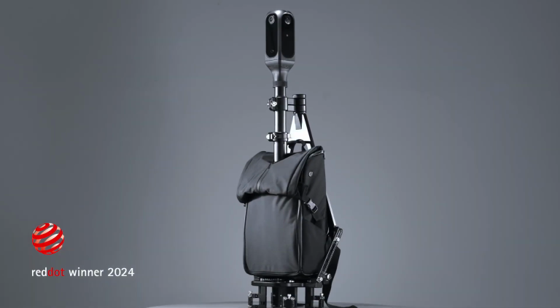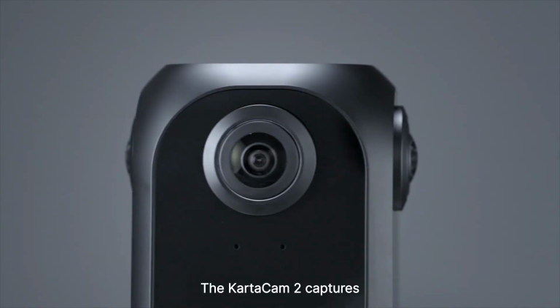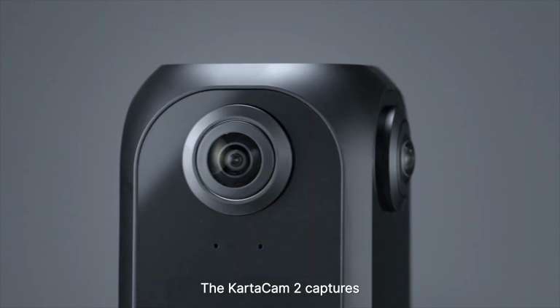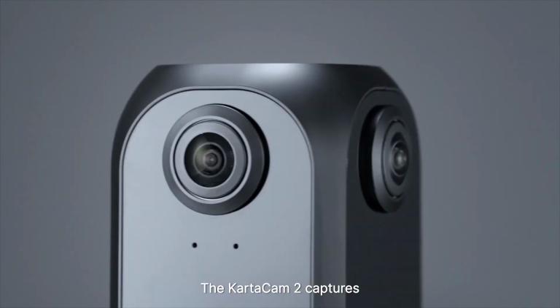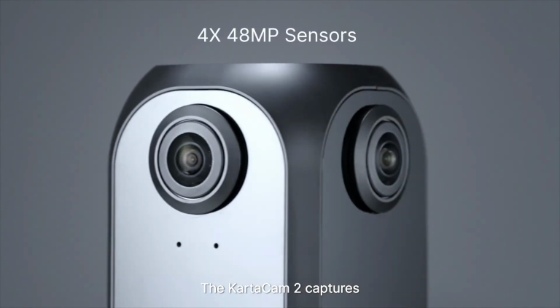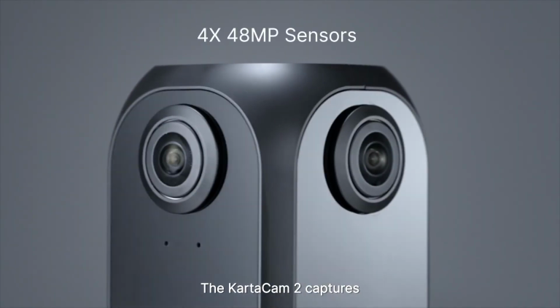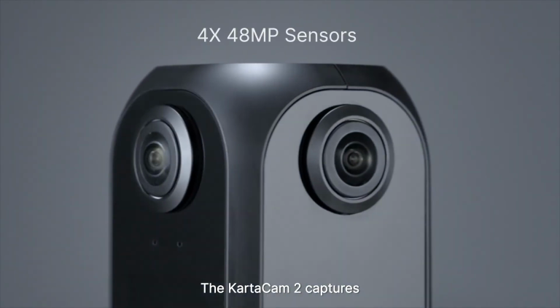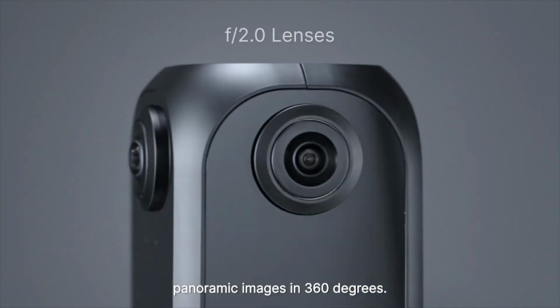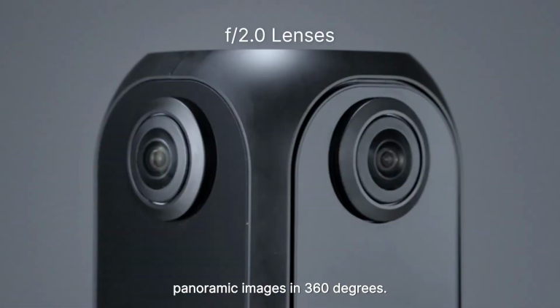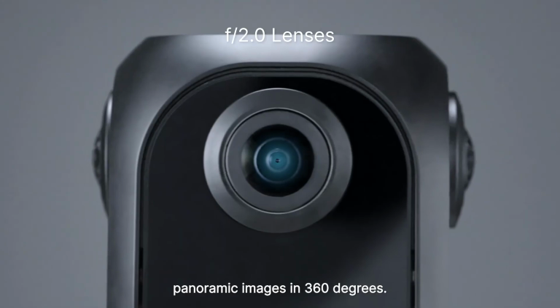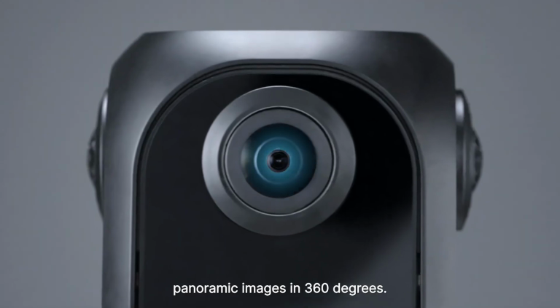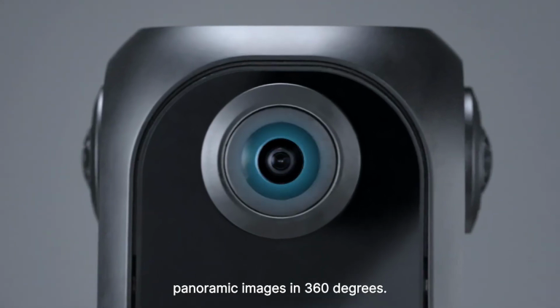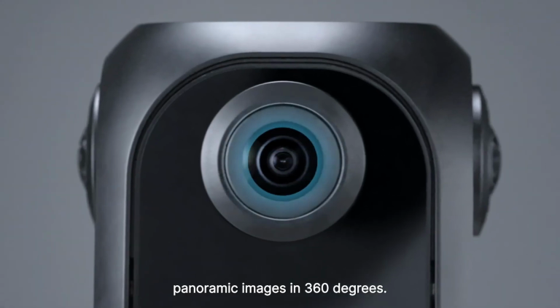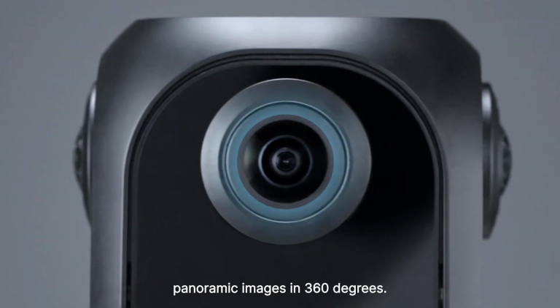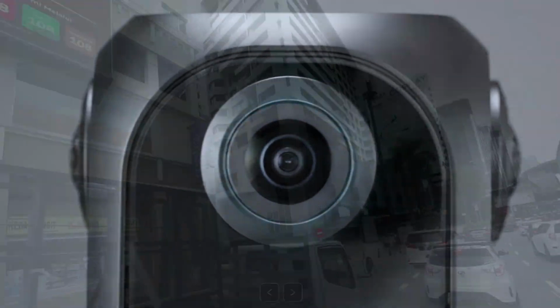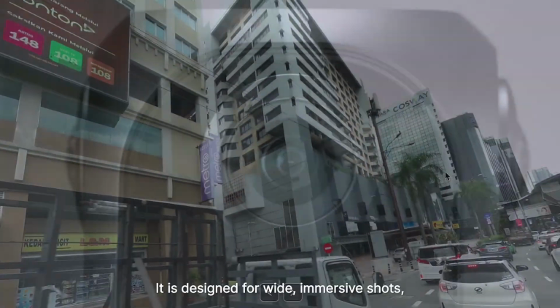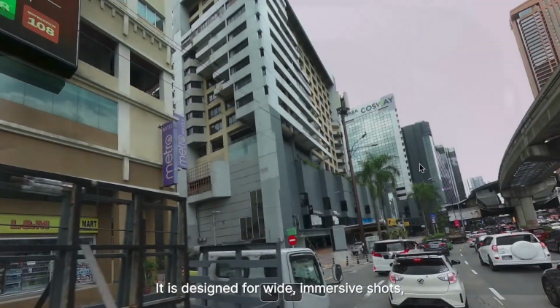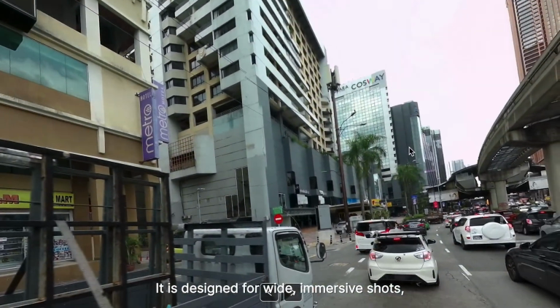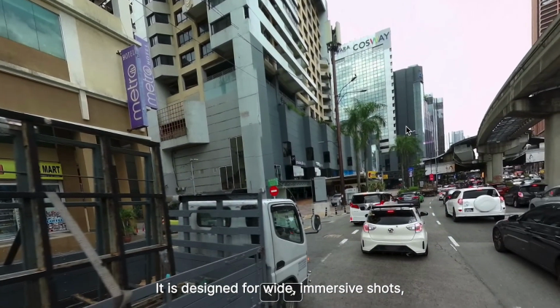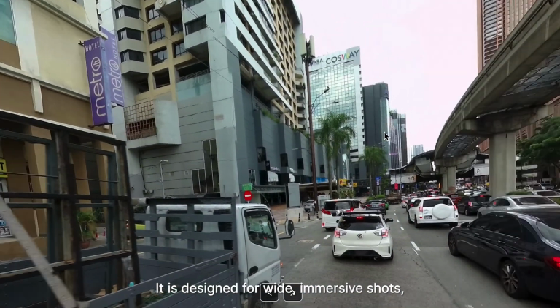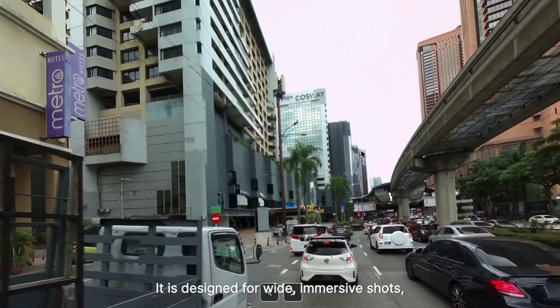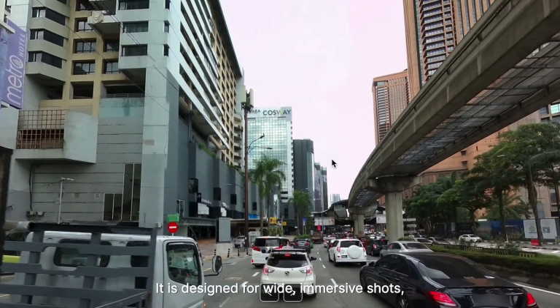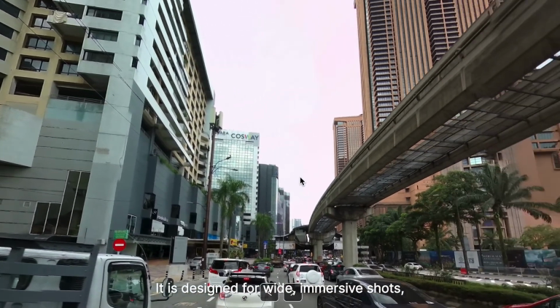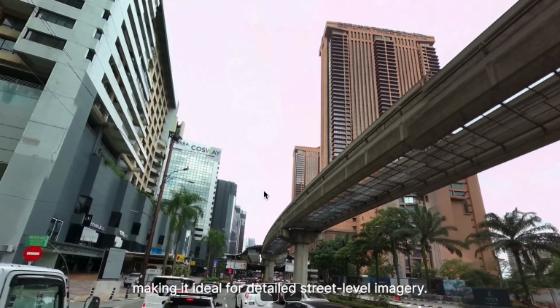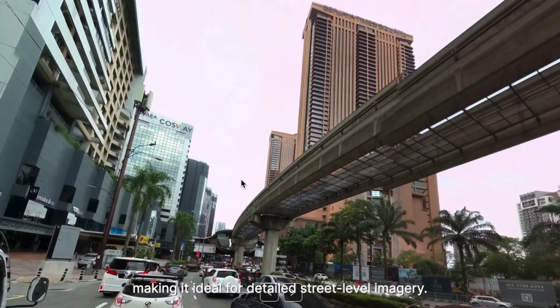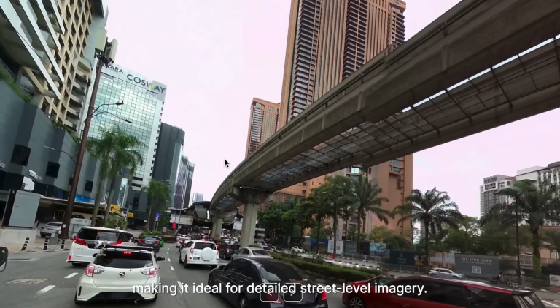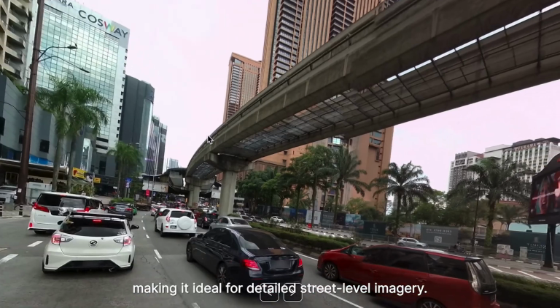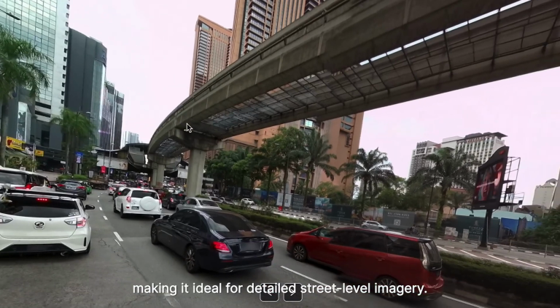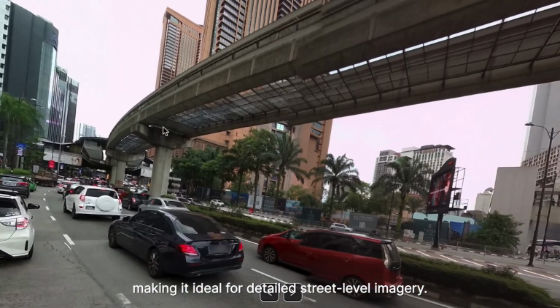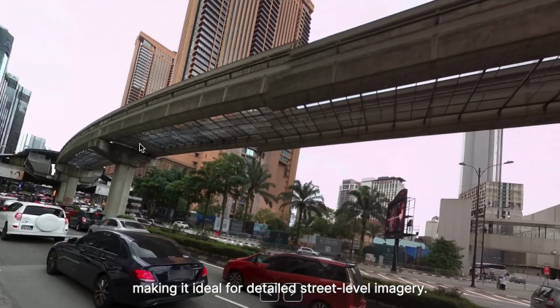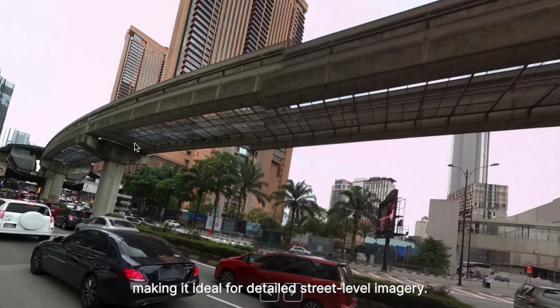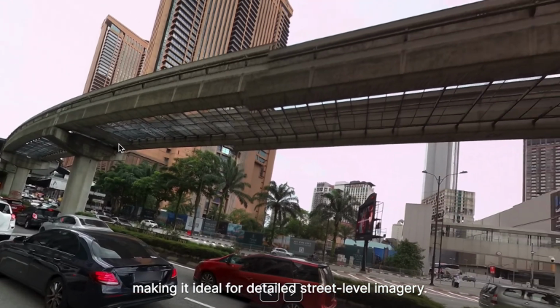The CartaCam 2 captures panoramic images in 360 degrees. It is designed for wide, immersive shots, making it ideal for detailed, street-level imagery.